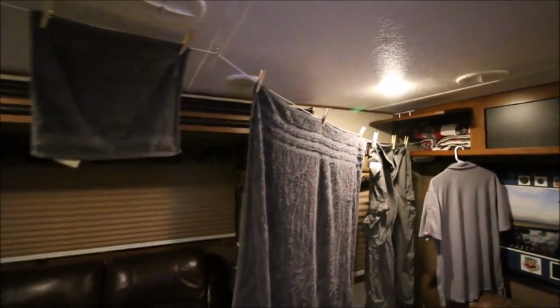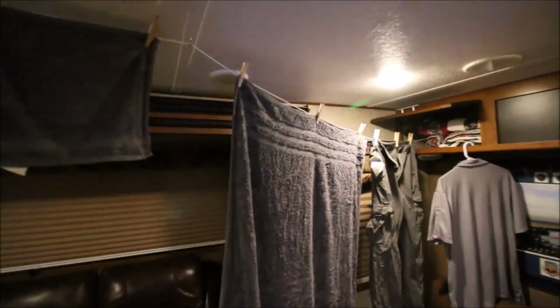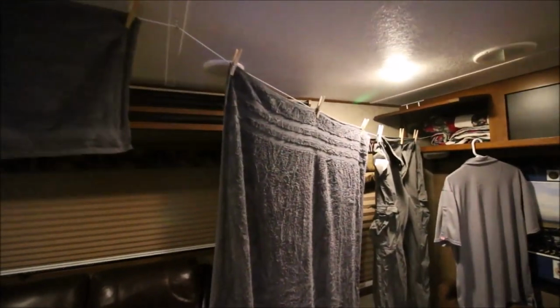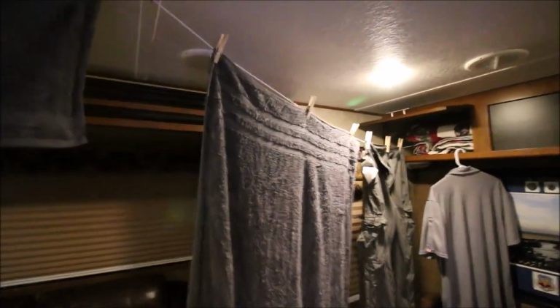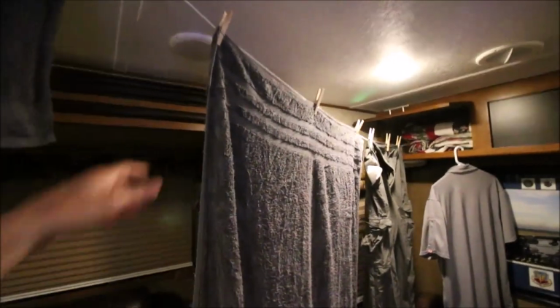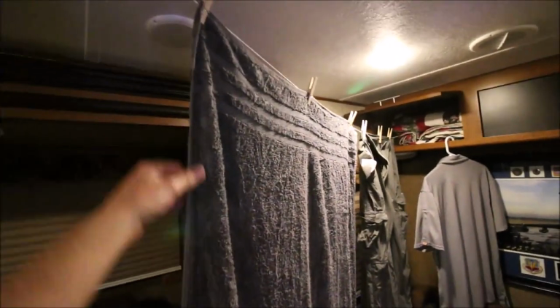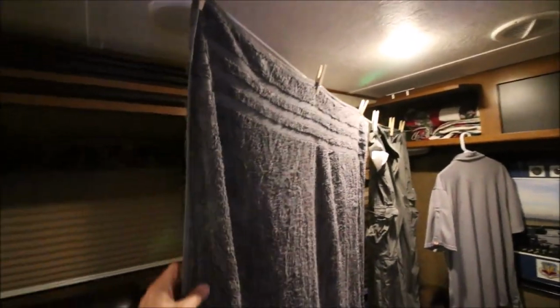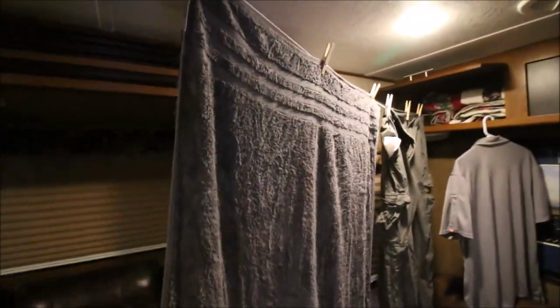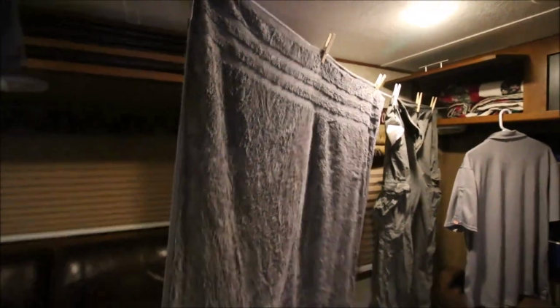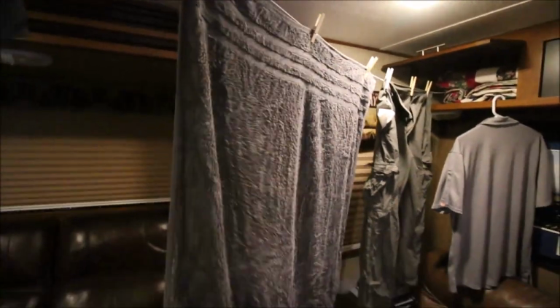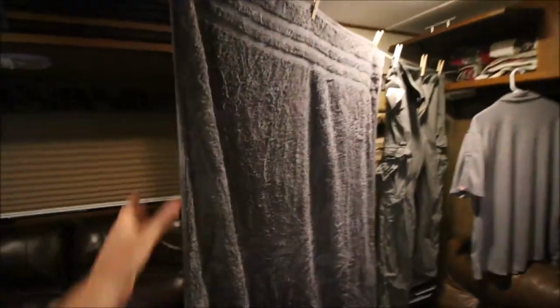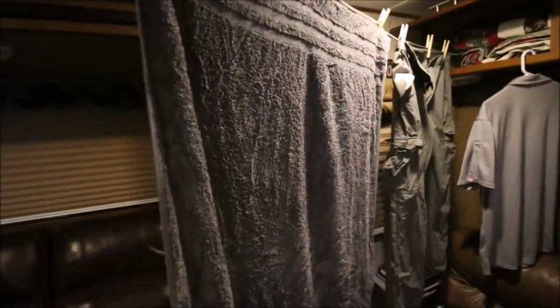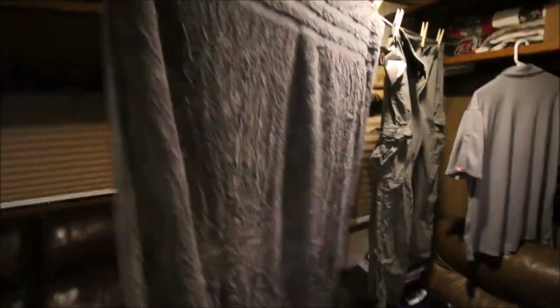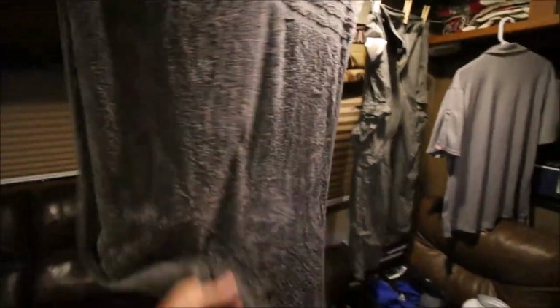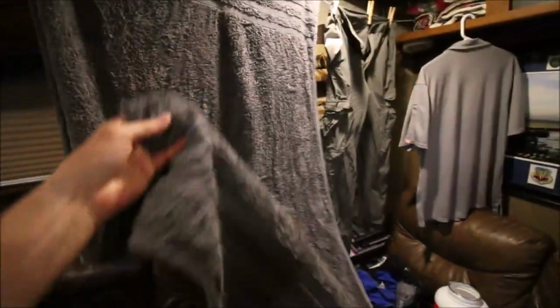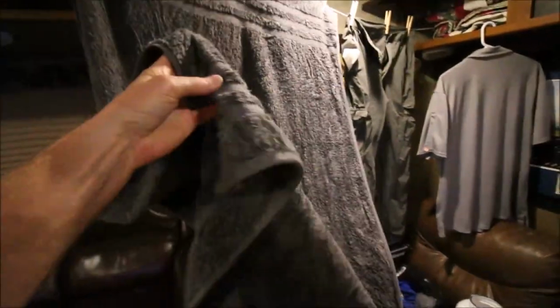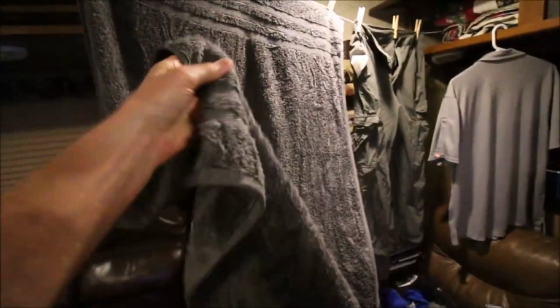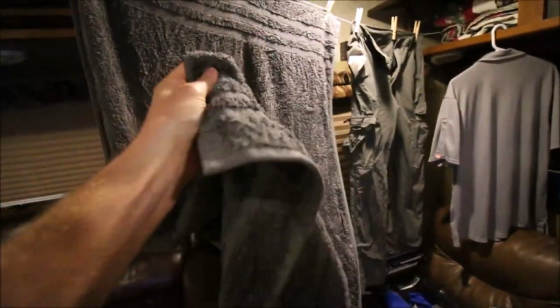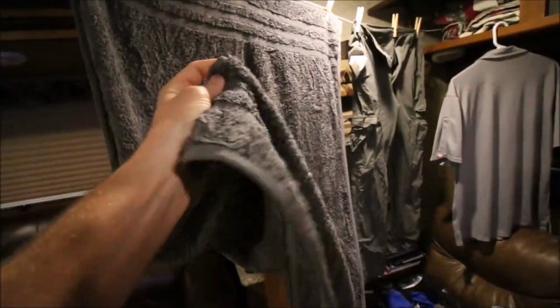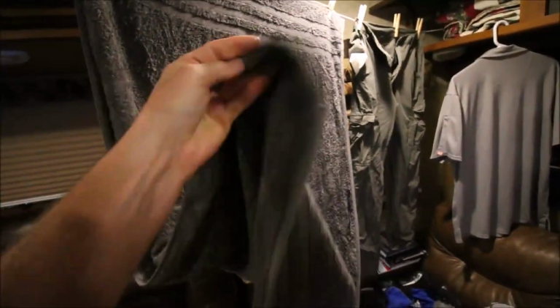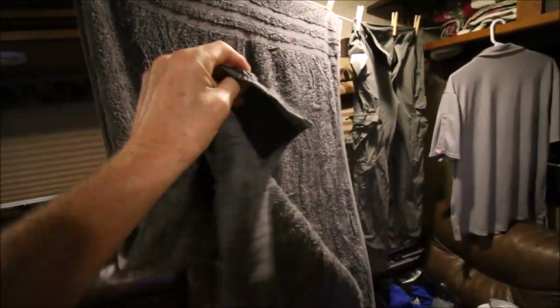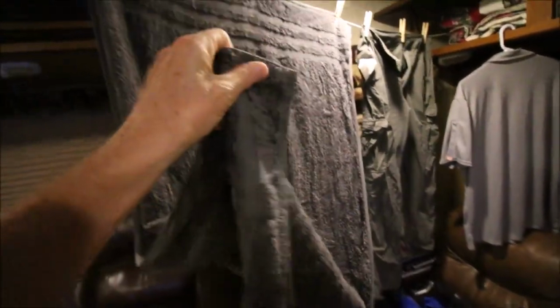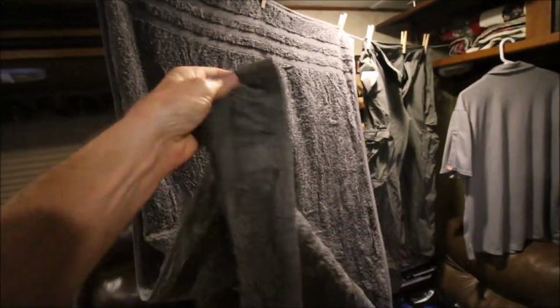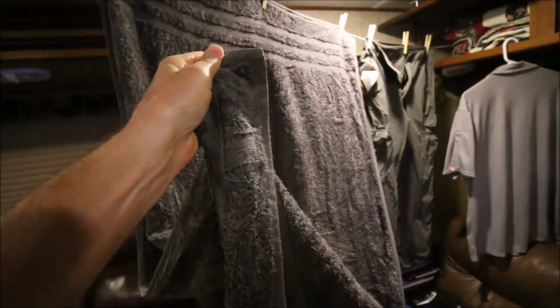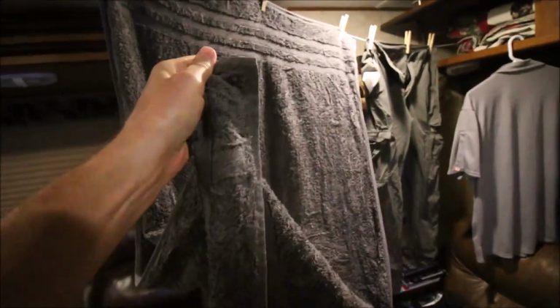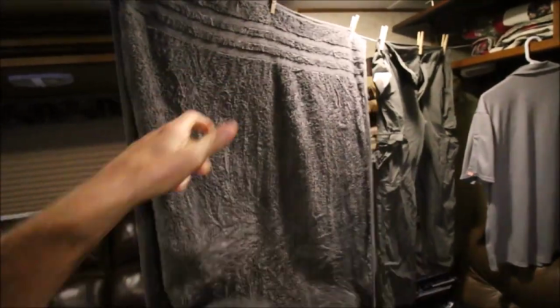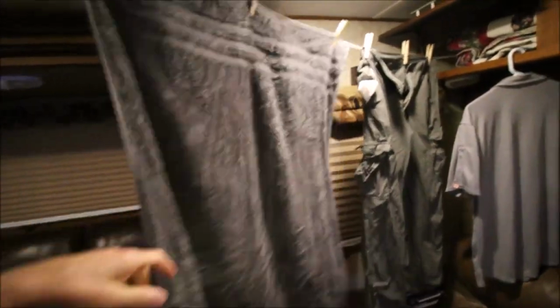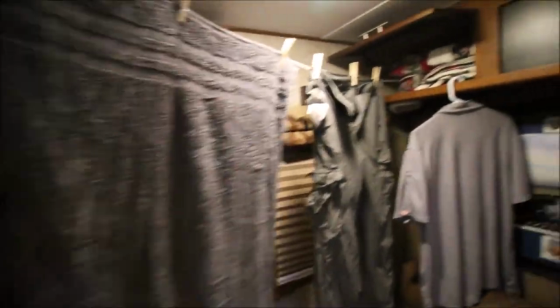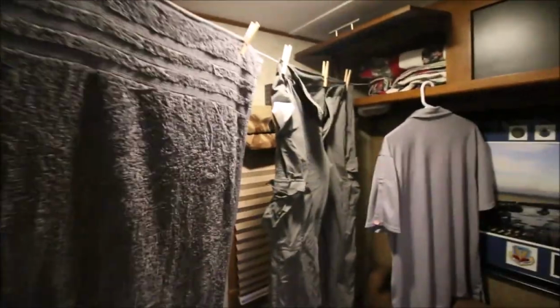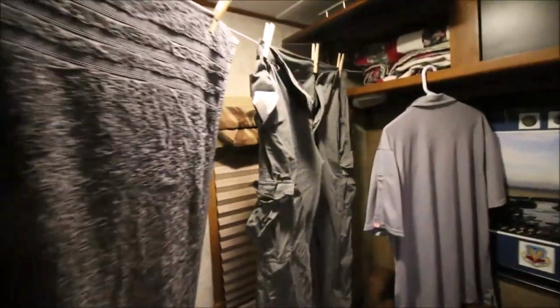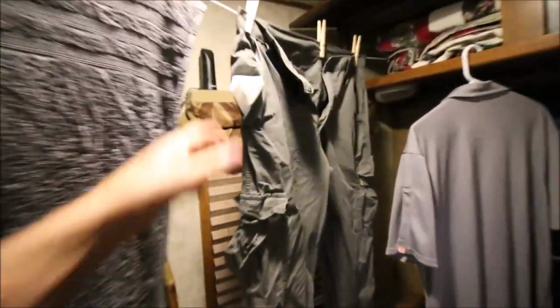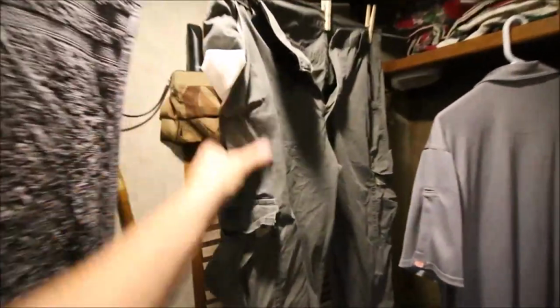Okay, now it's 4 o'clock in the morning. The towels have been hanging up while I'm sleeping, and they are bone dry. Everything is bone dry.